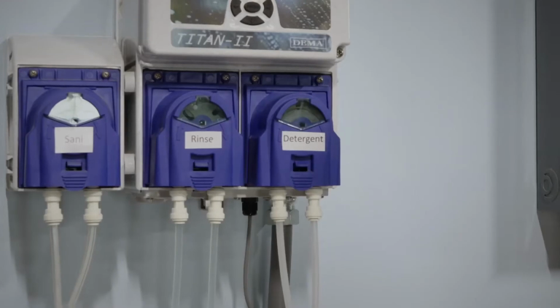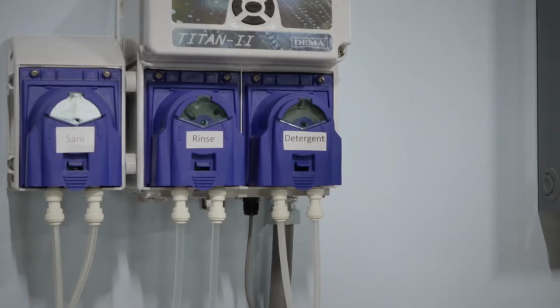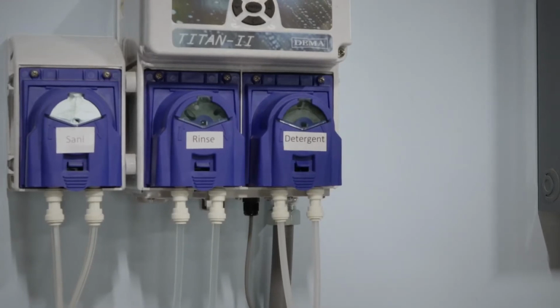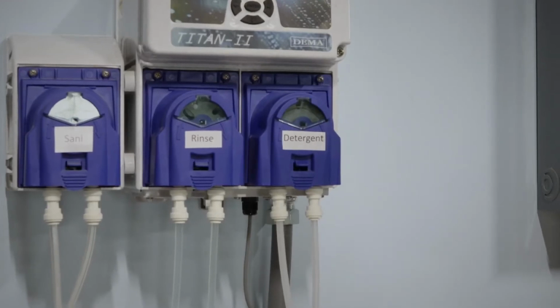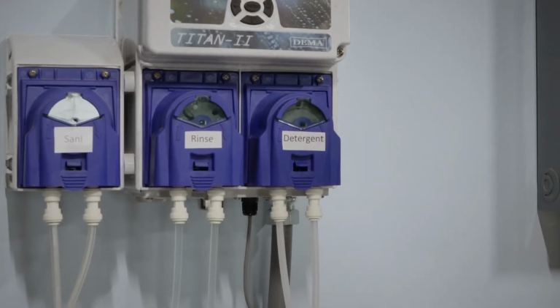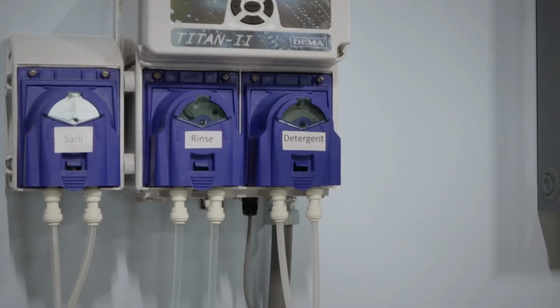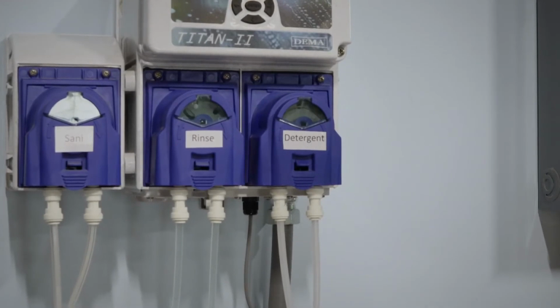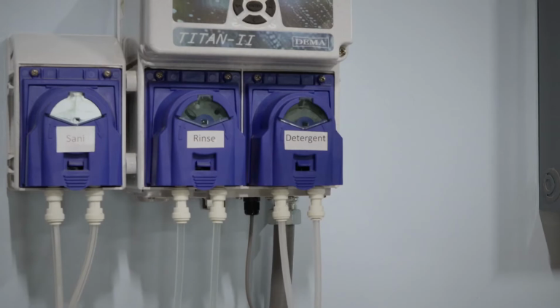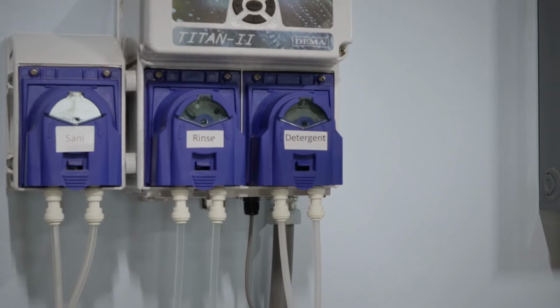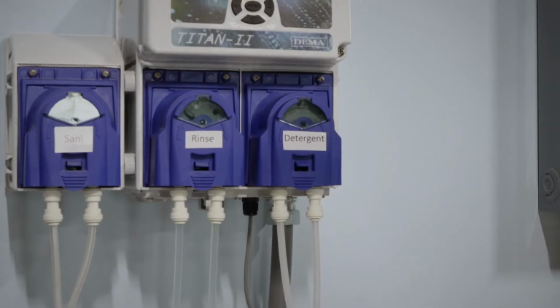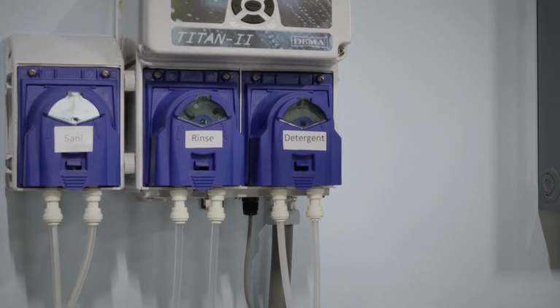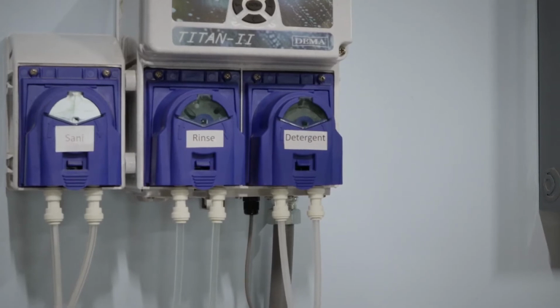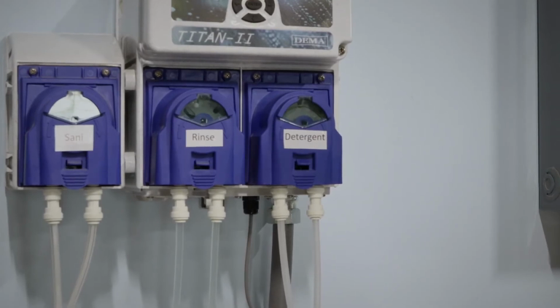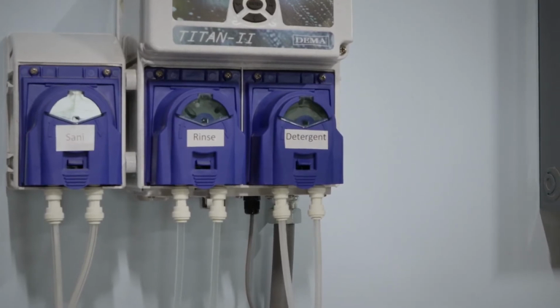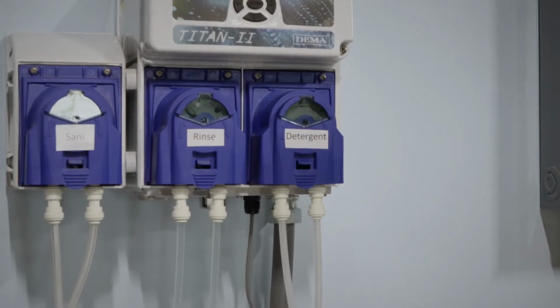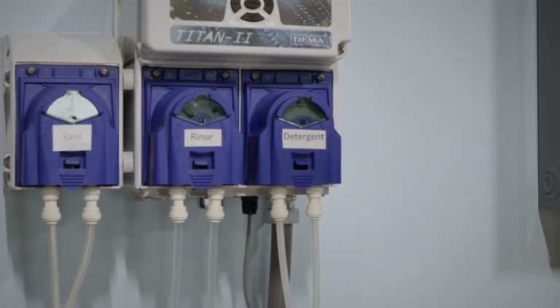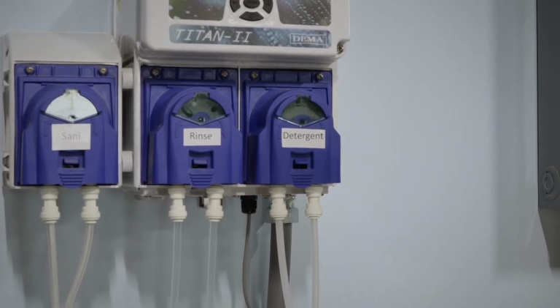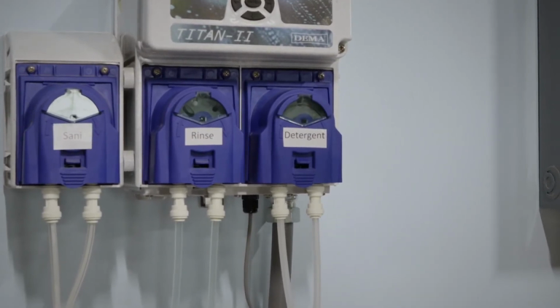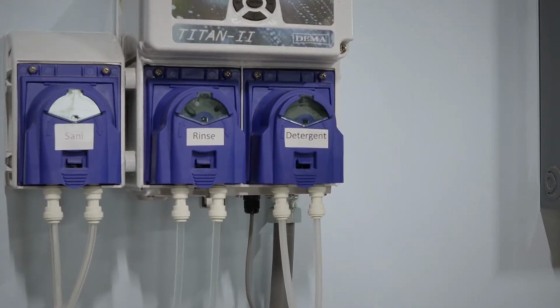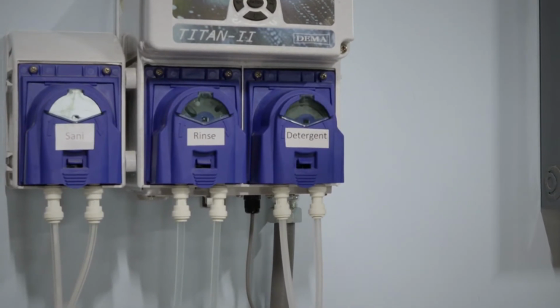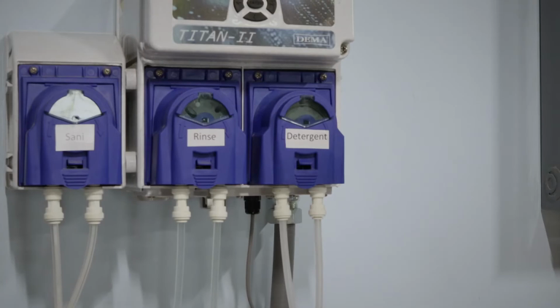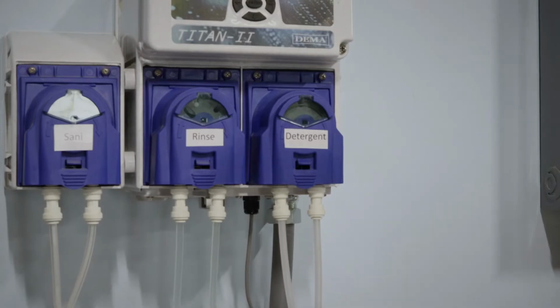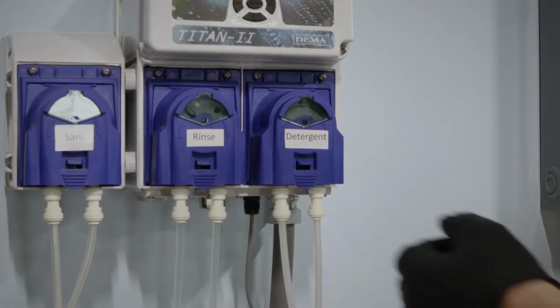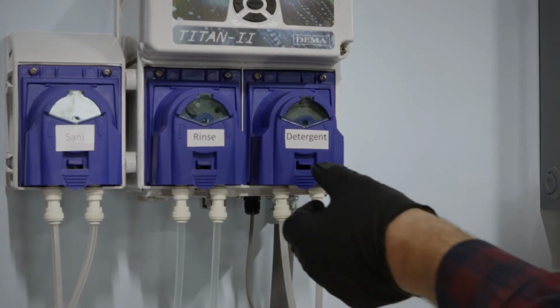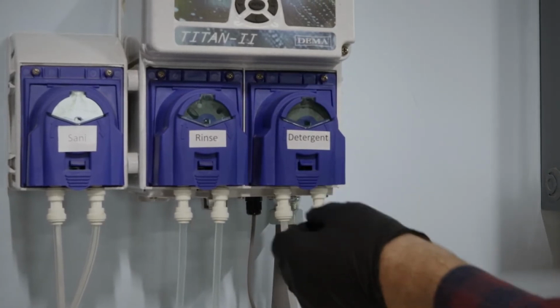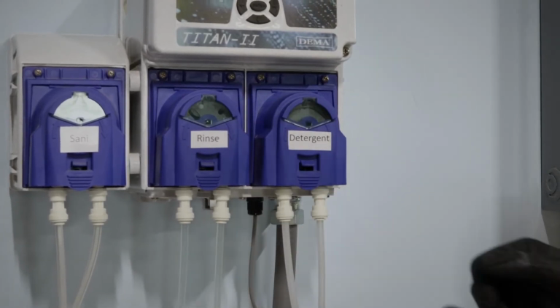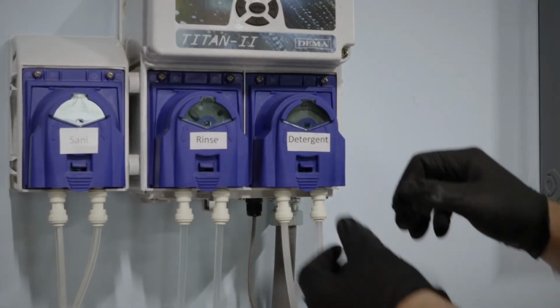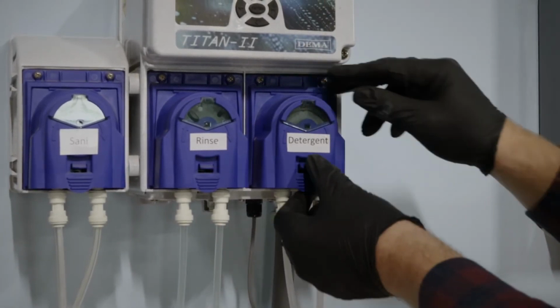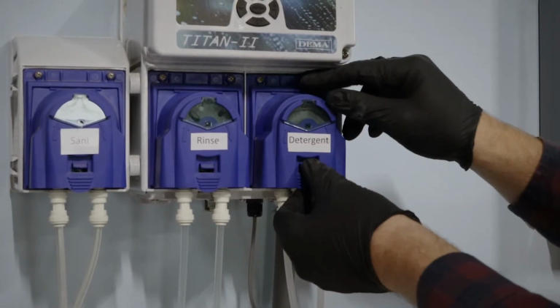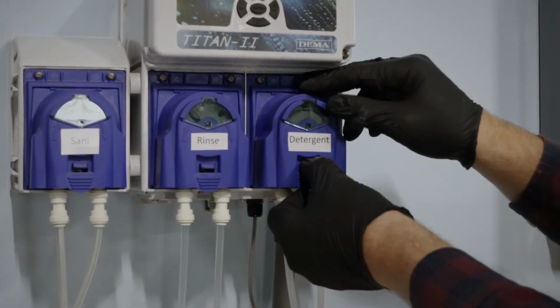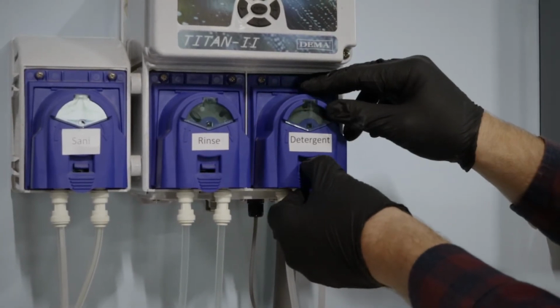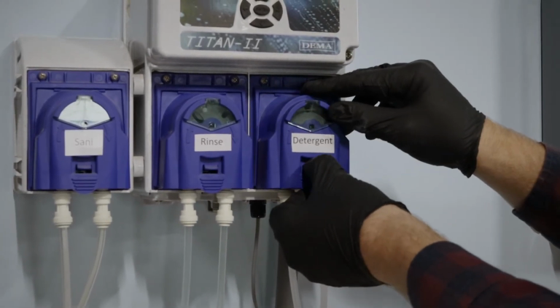Now that we've replaced the chemical lines to the corresponding pump, you want to make sure you don't switch those up. This would be a nightmare if you do. You want to go ahead and change out the squeeze tube.